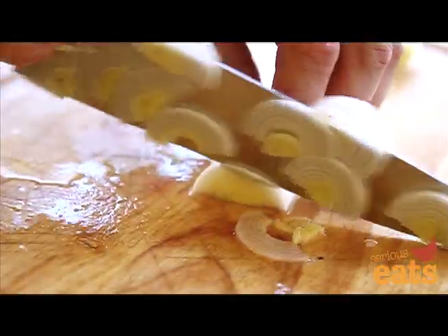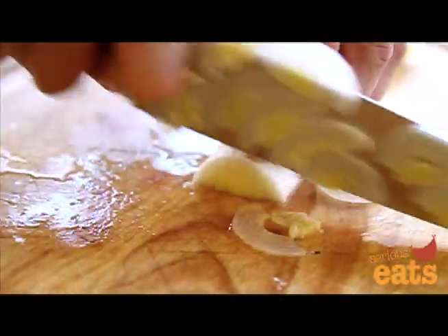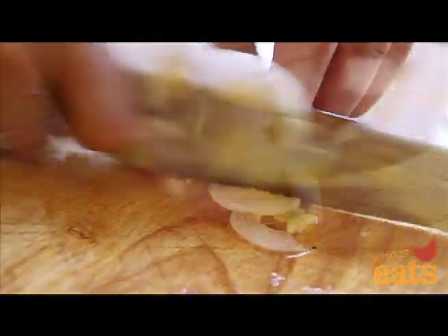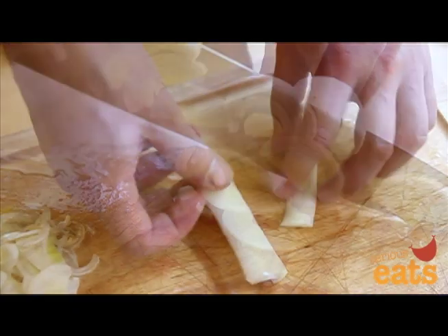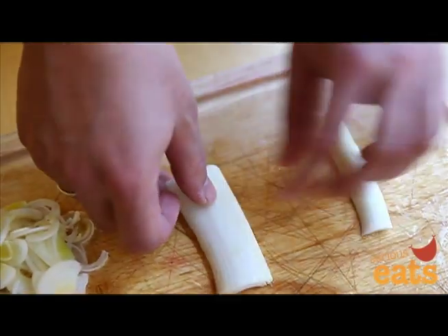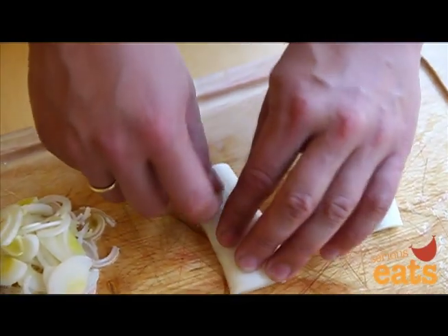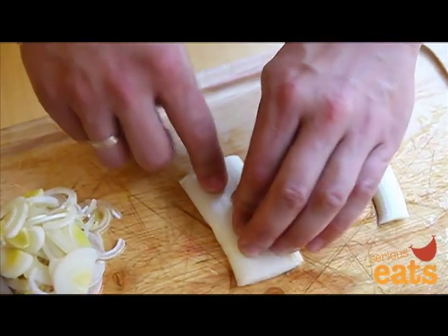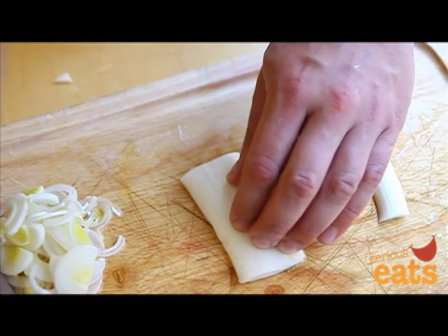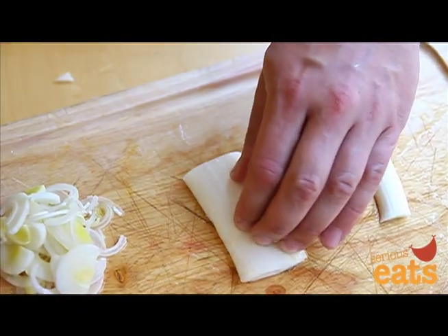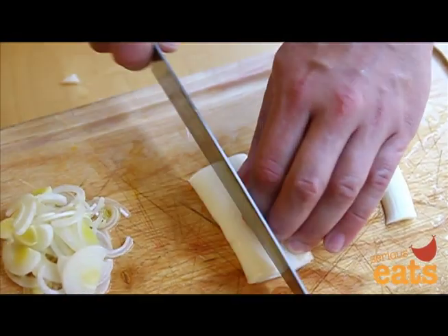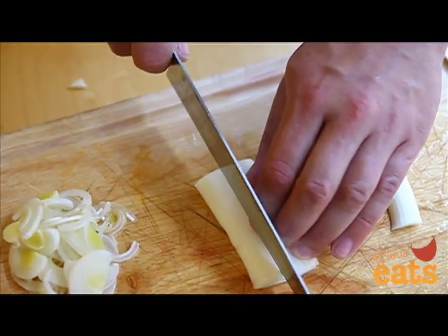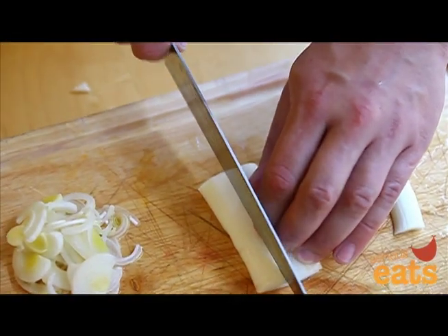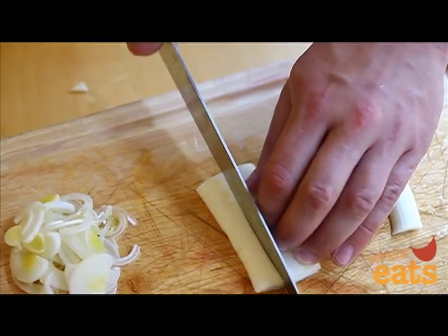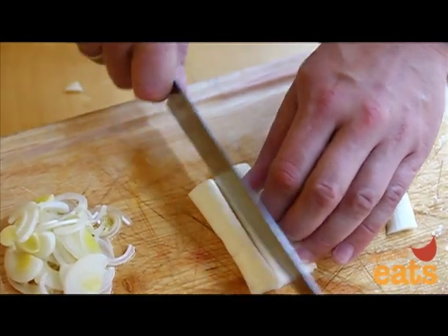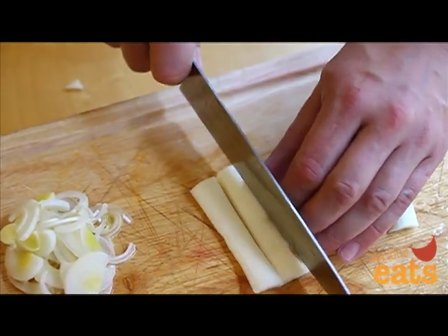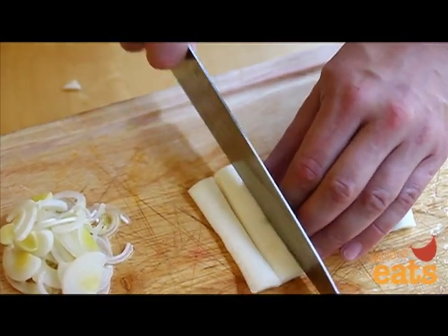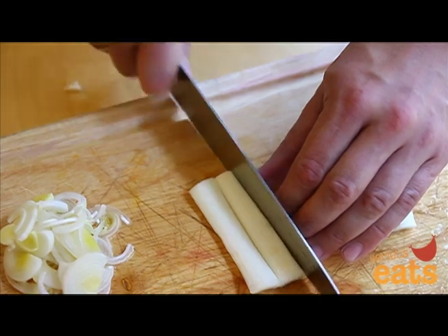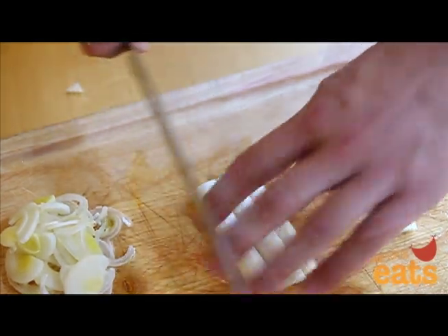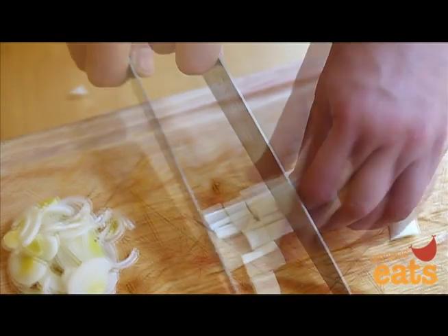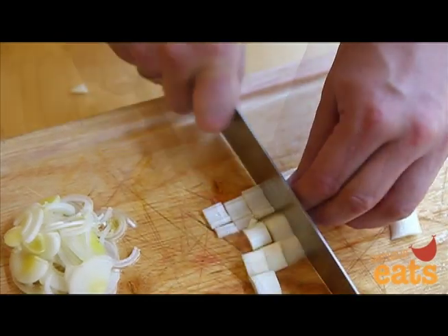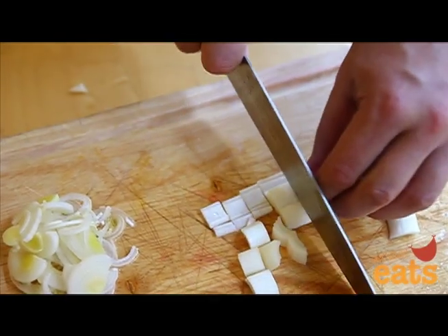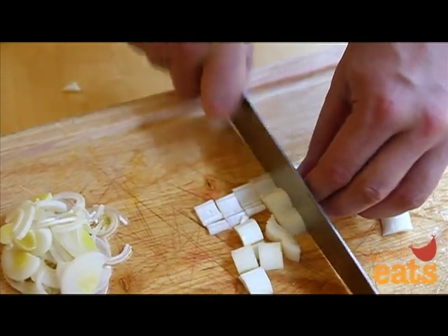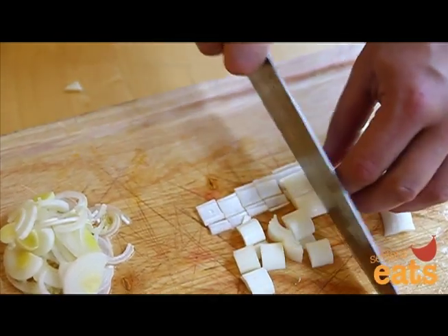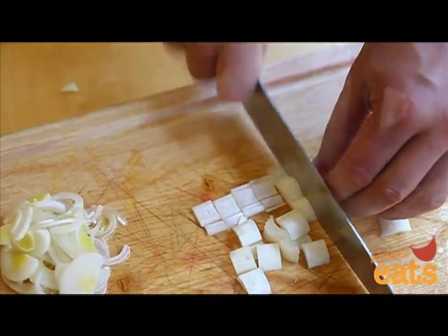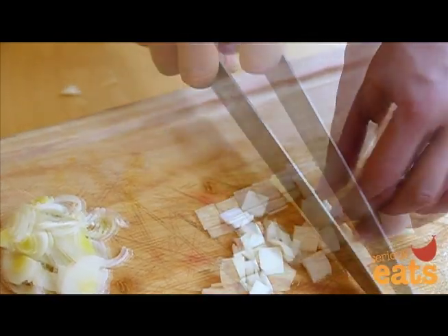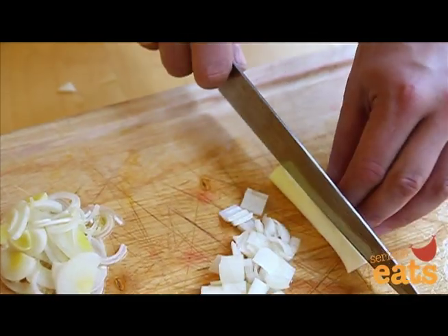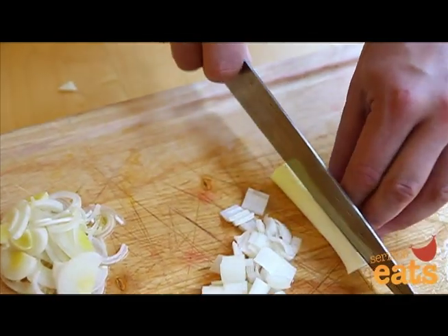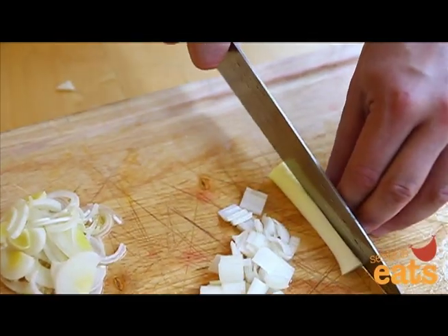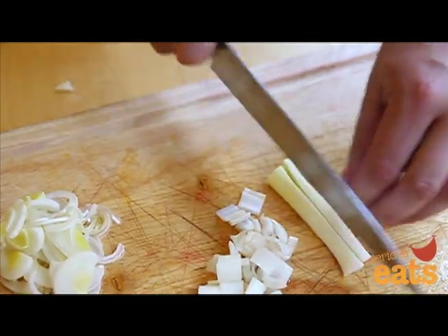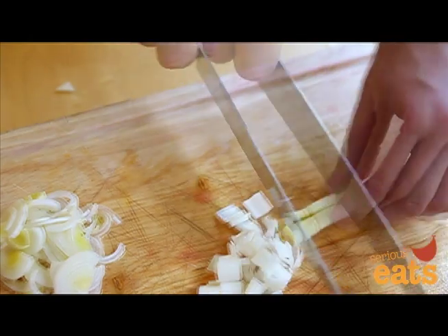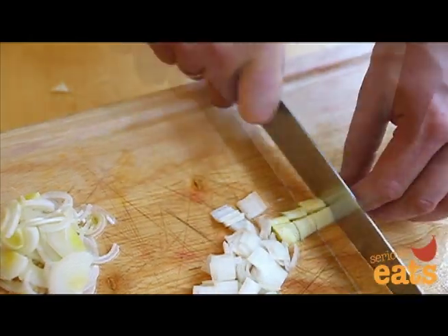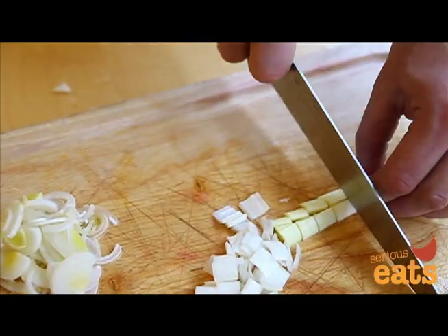To dice leeks, separate the layers into stacks of 3 or 4 and flatten them against the cutting board. Cut the stacks lengthwise into half to quarter inch planks, then rotate the planks 90 degrees and slice across them to get dice. Repeat with the inner layers.